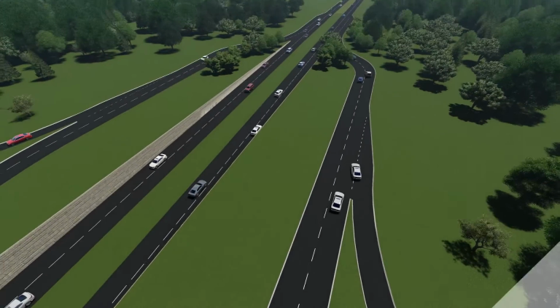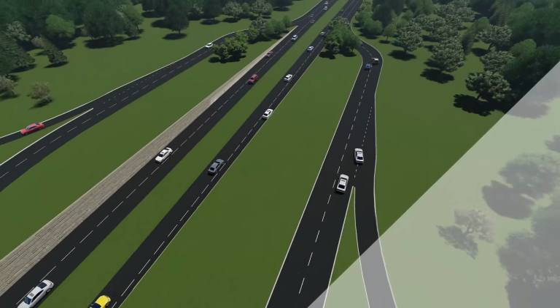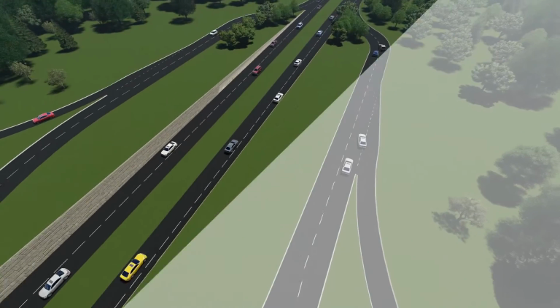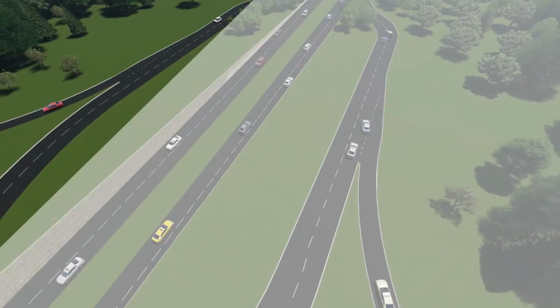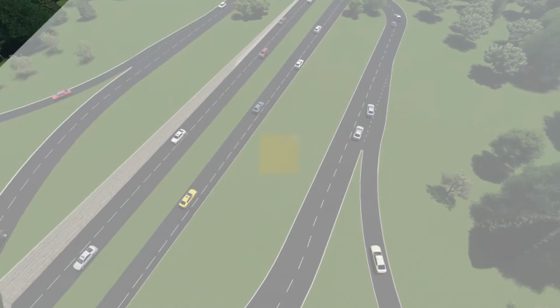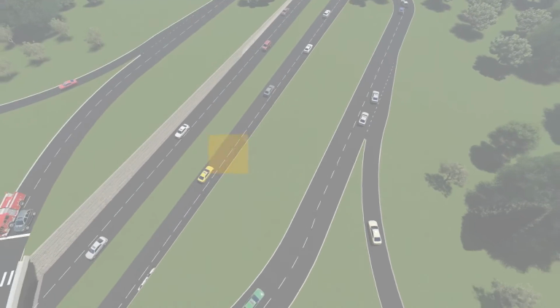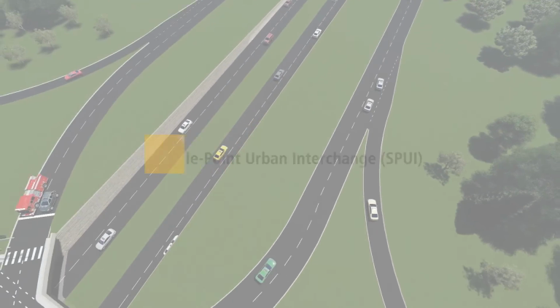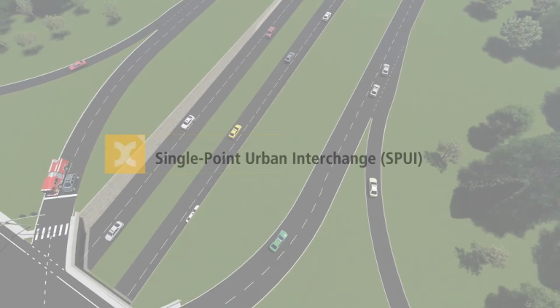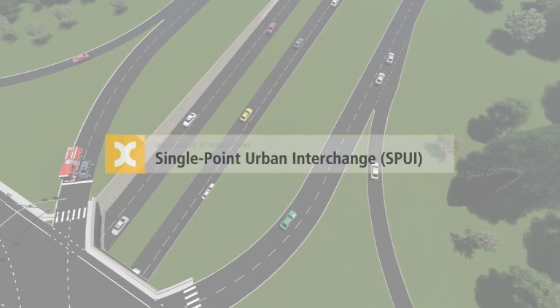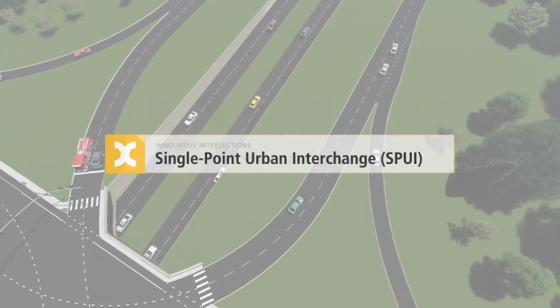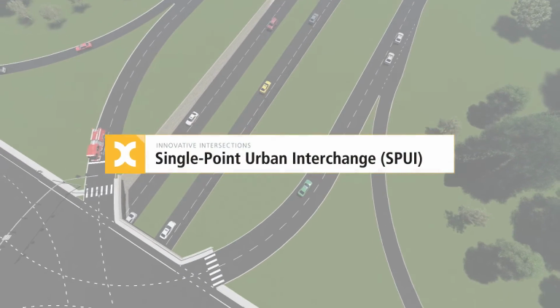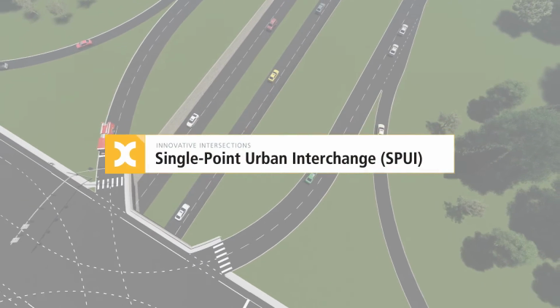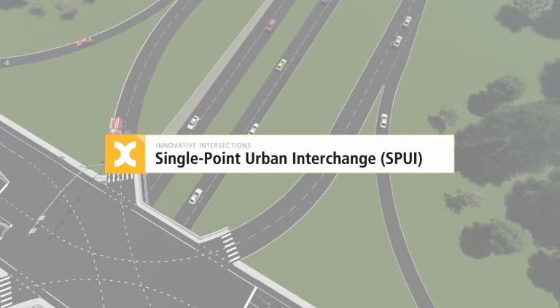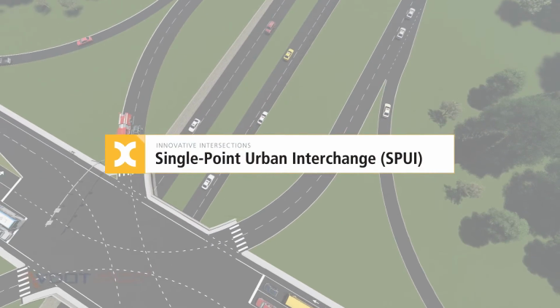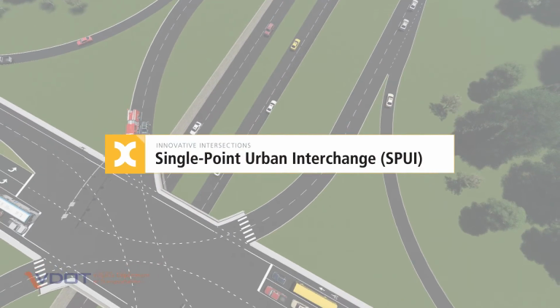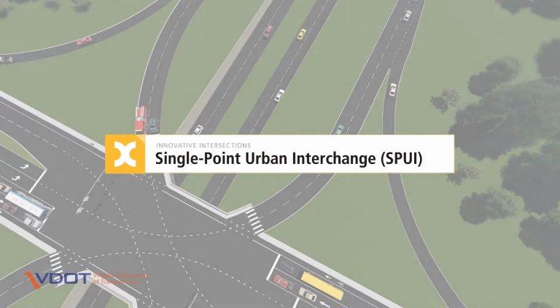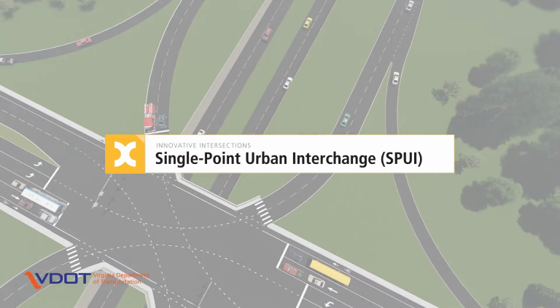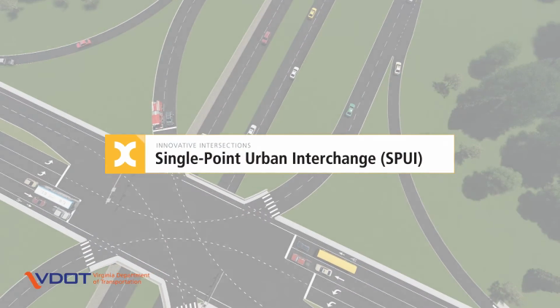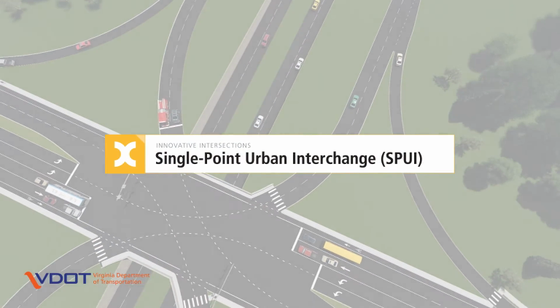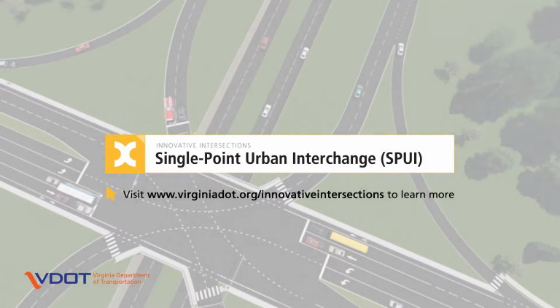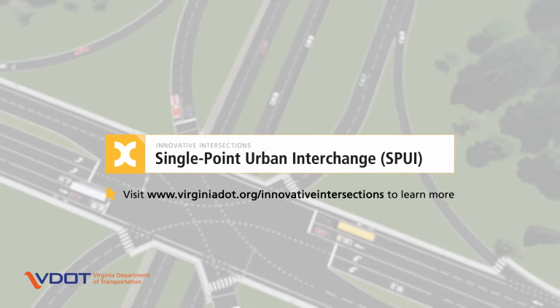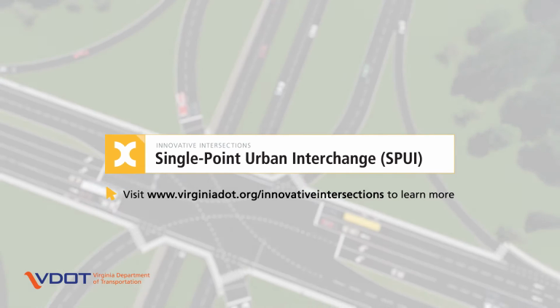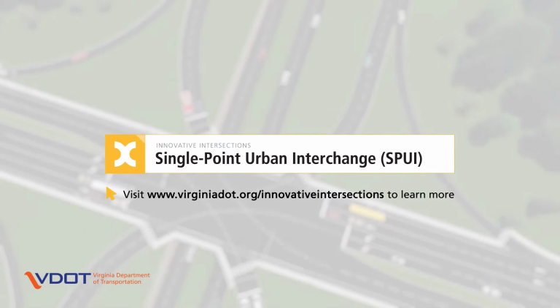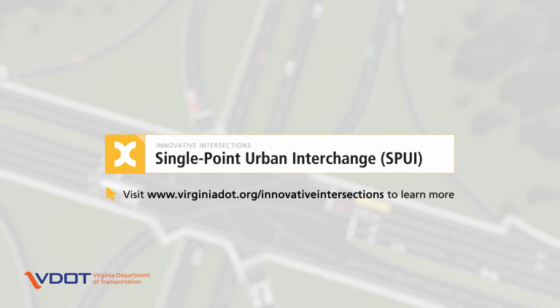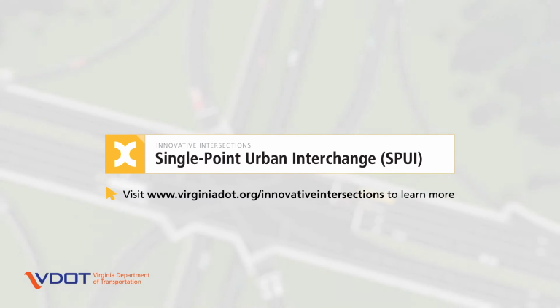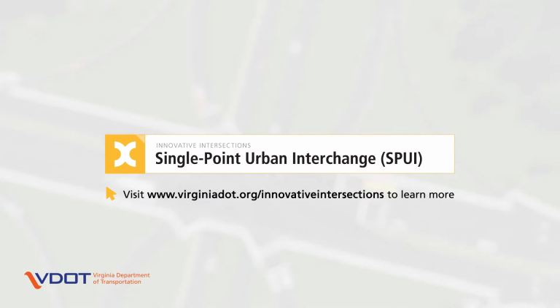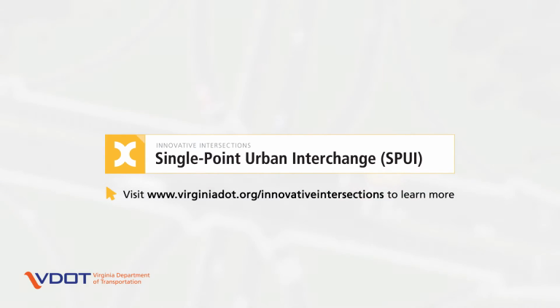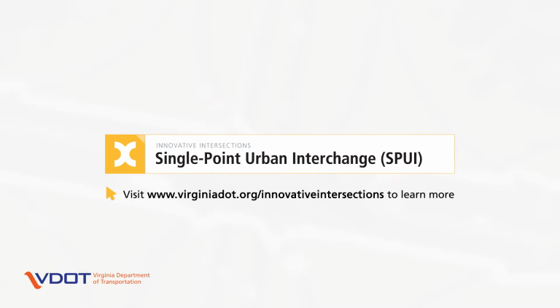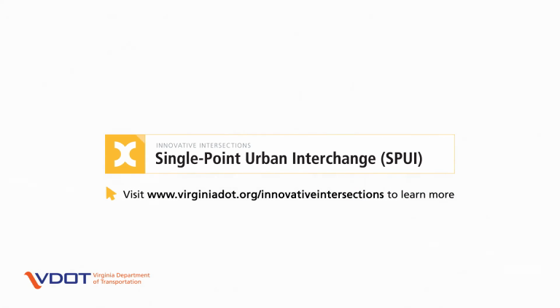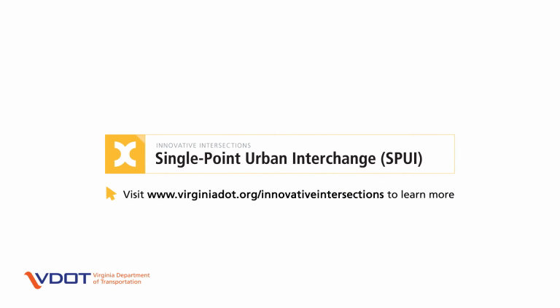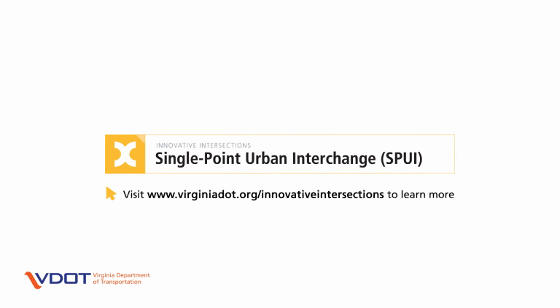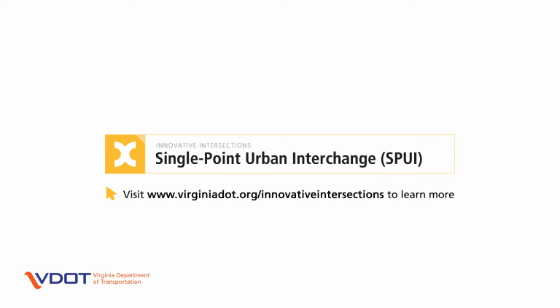To learn more about SPUIs and other innovative intersection and interchange designs, visit VDOT's website at www.virginiadot.org/innovative-intersections.